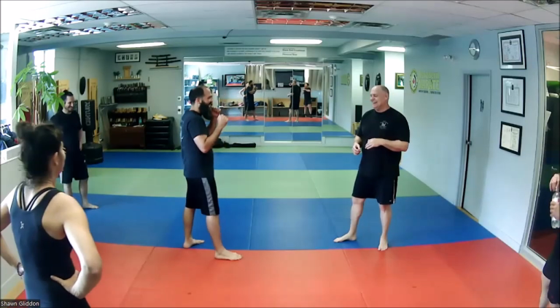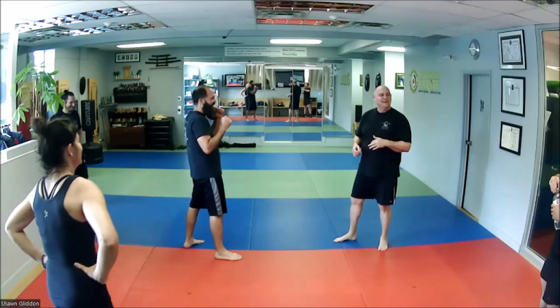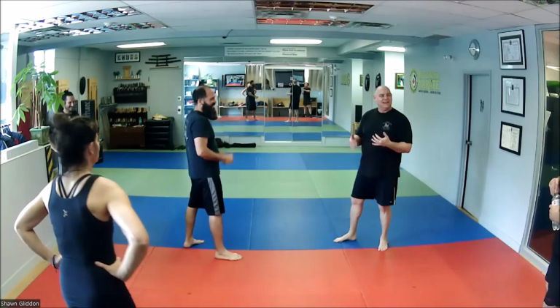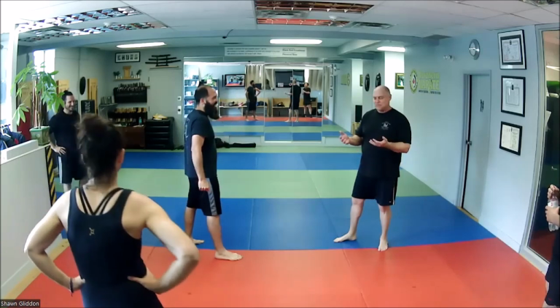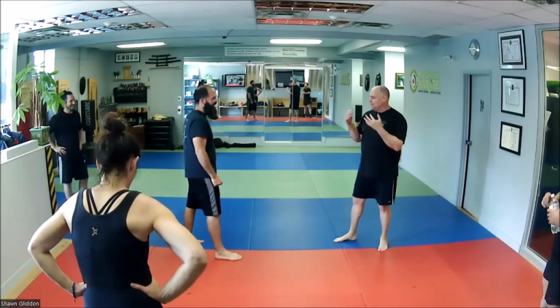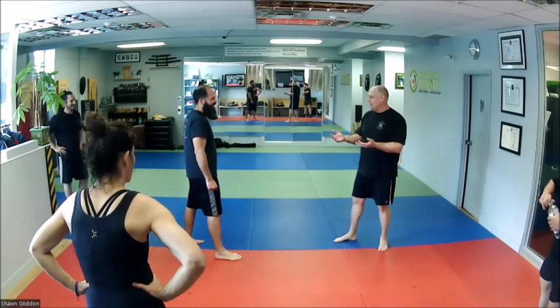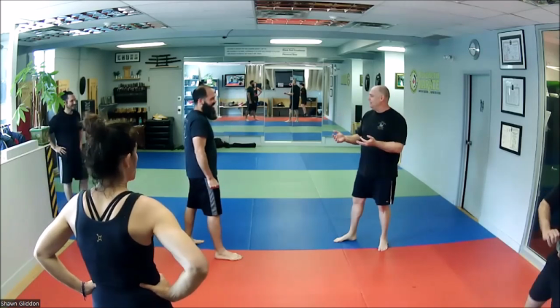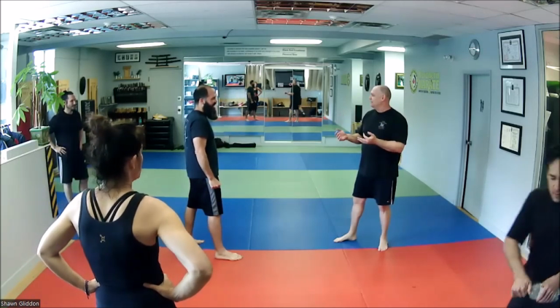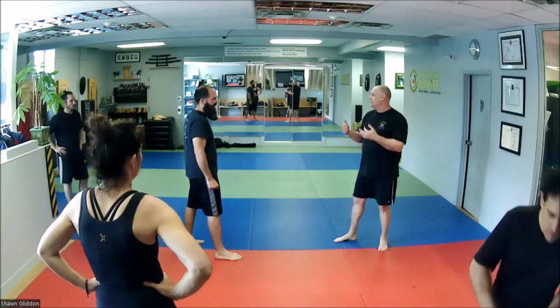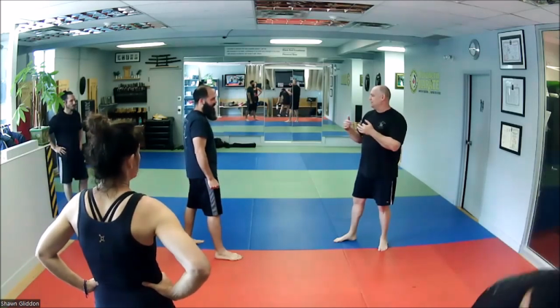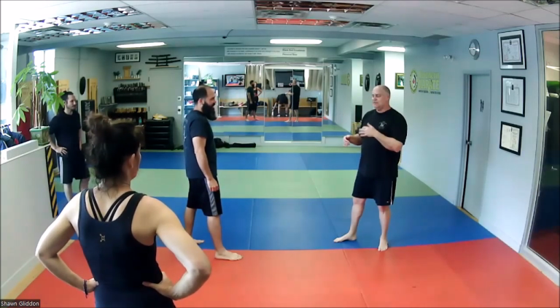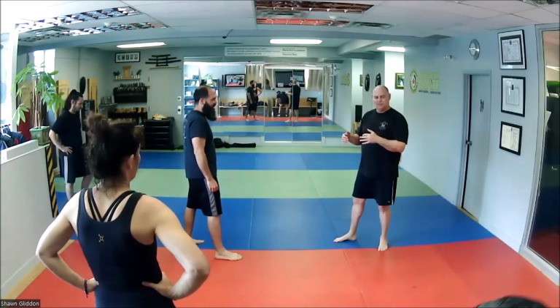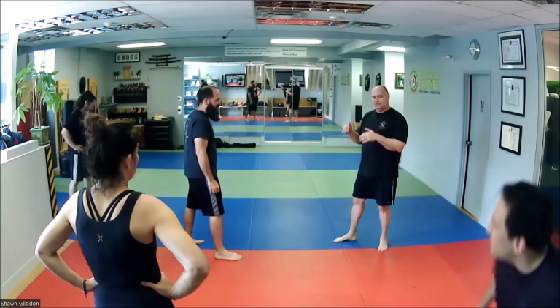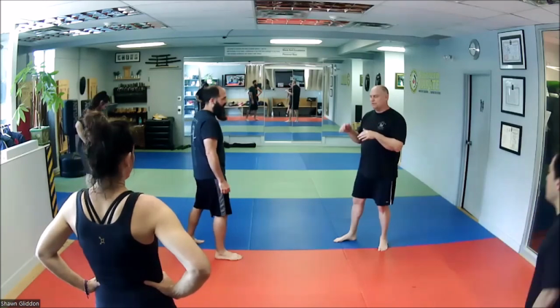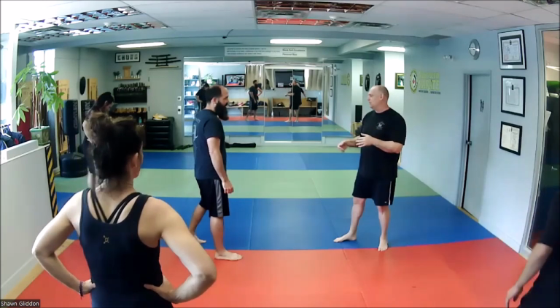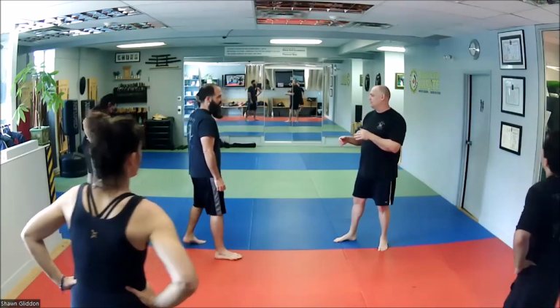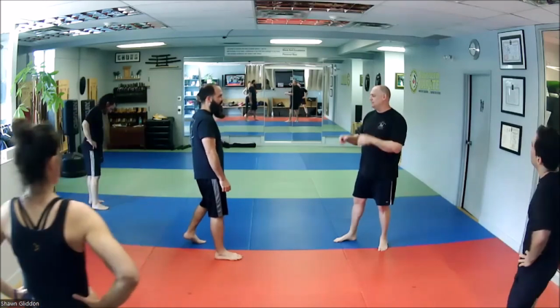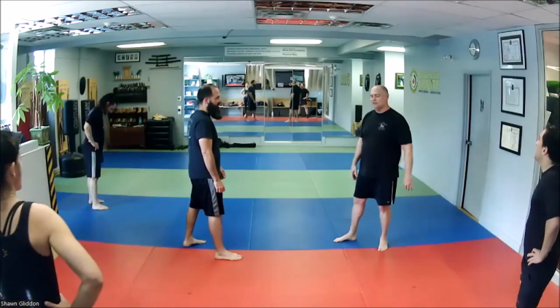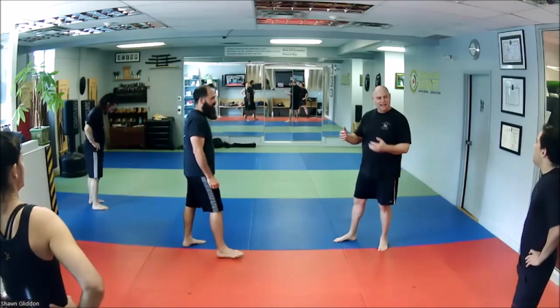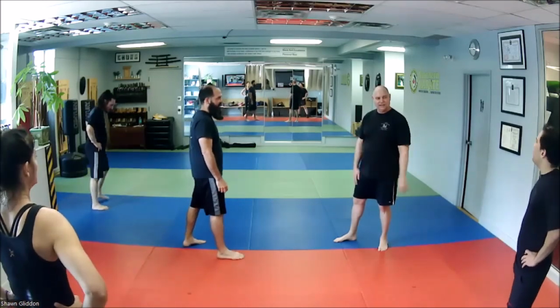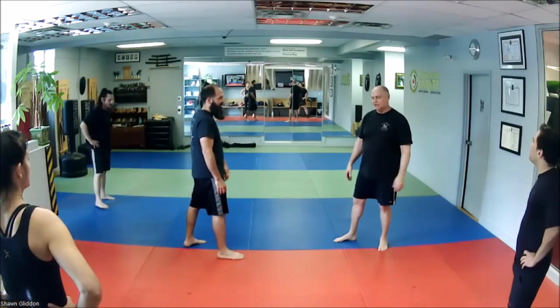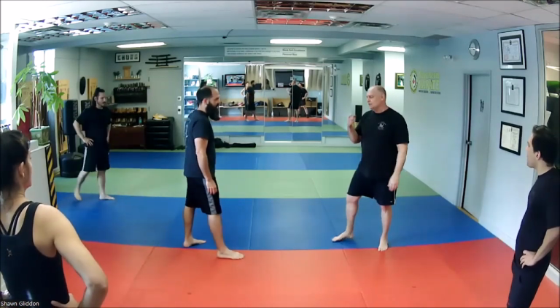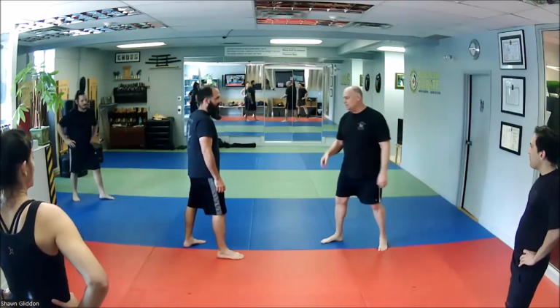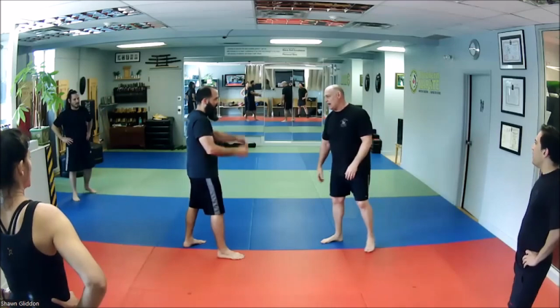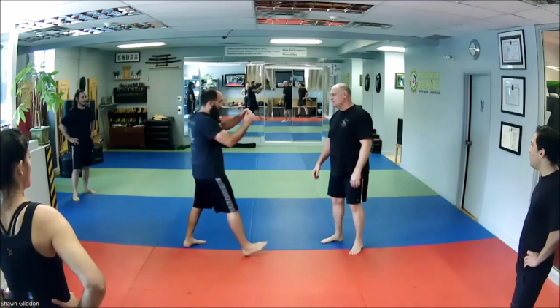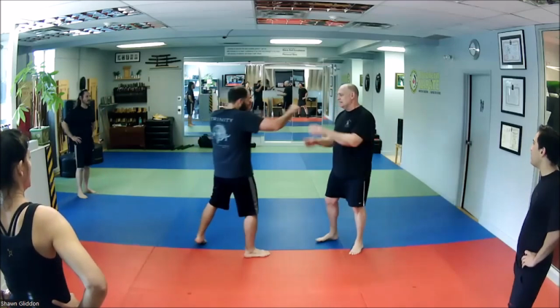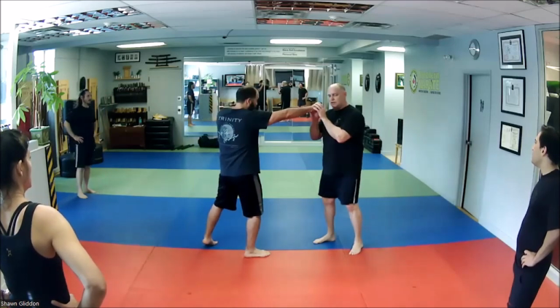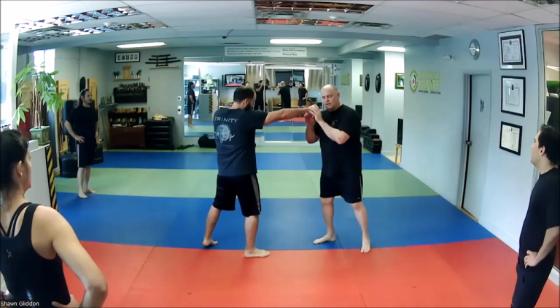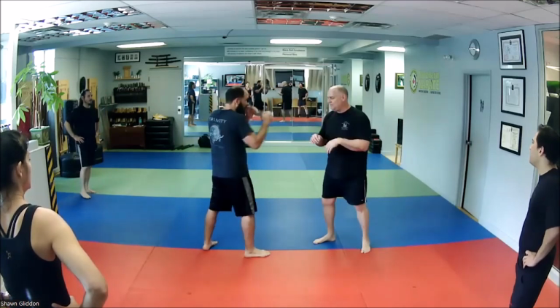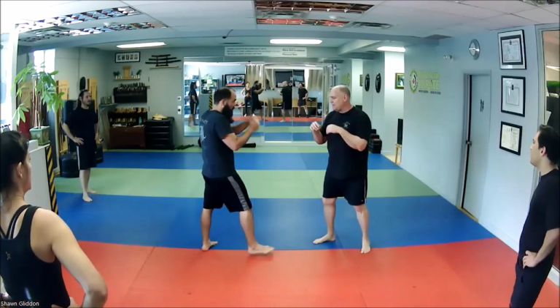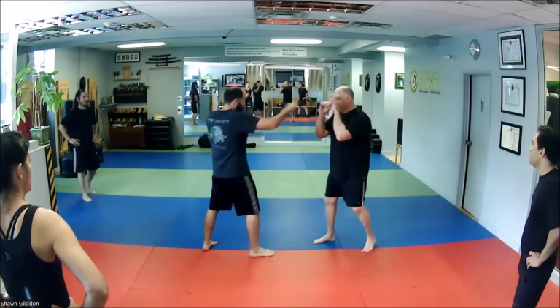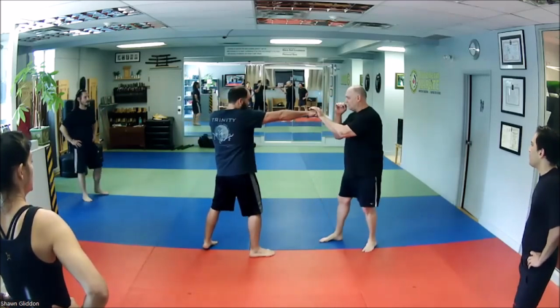All right, so I'm going to start with jab, because we're going to do it barehanded. I just want you to get the feel — sometimes we do focus pads, we wear gloves and stuff, and it's nice to feel the hands, how they're going to be. So when he does his jab and he's coming into touch, I'm going to fade back a little bit and I'm going to catch.